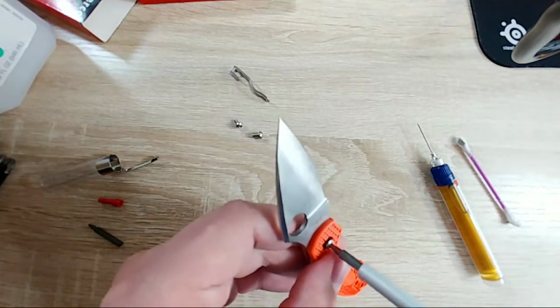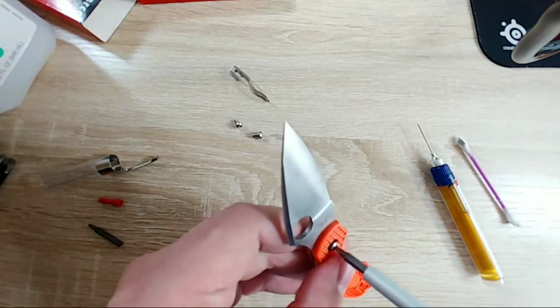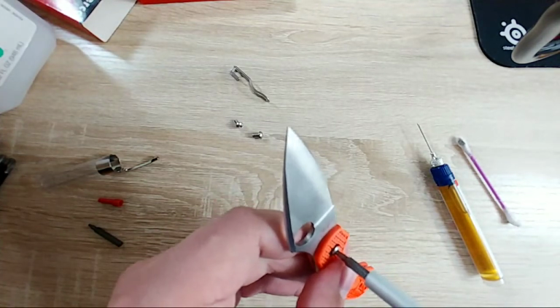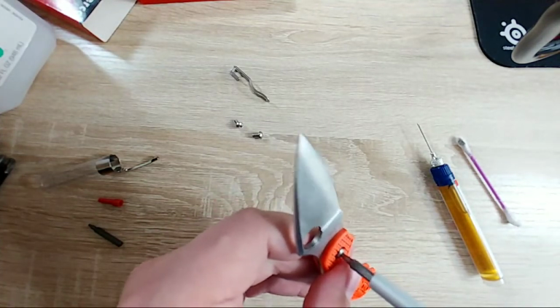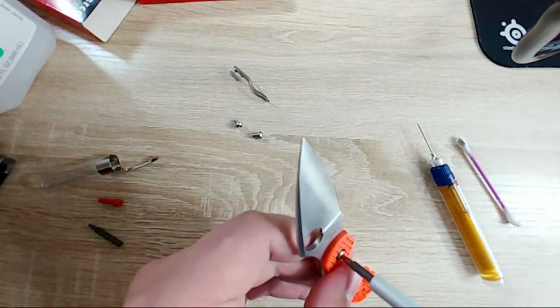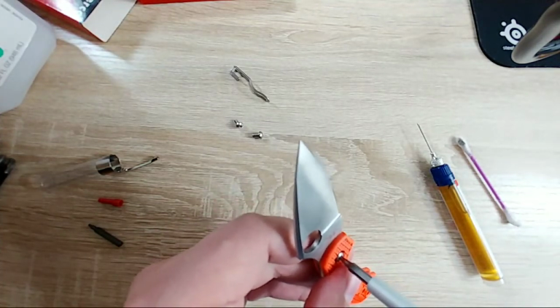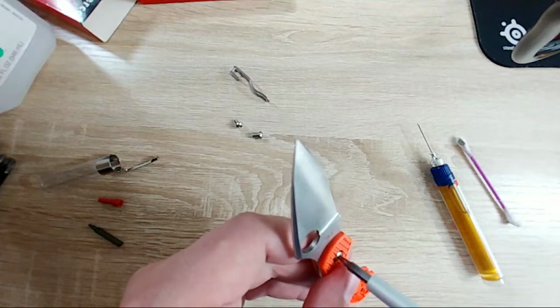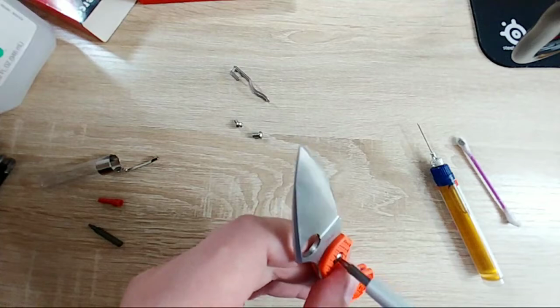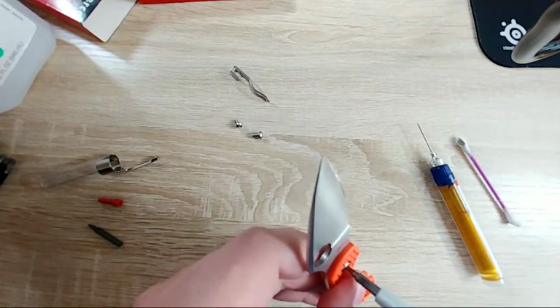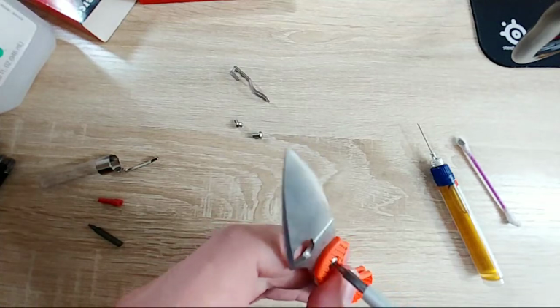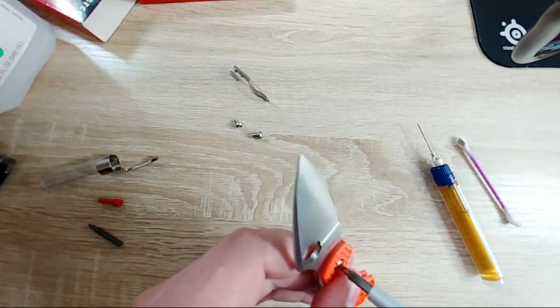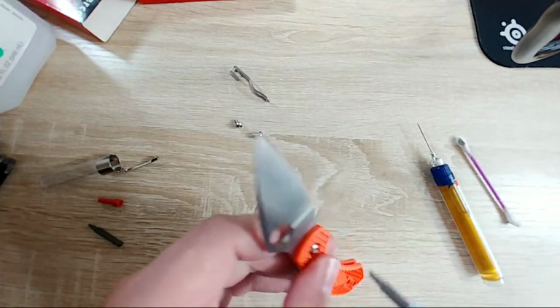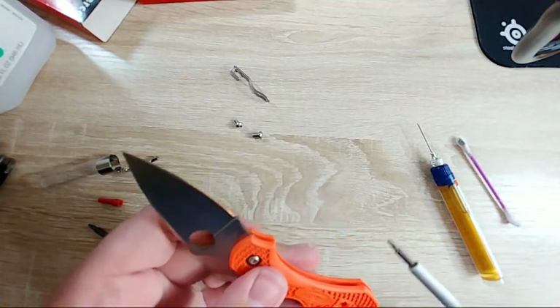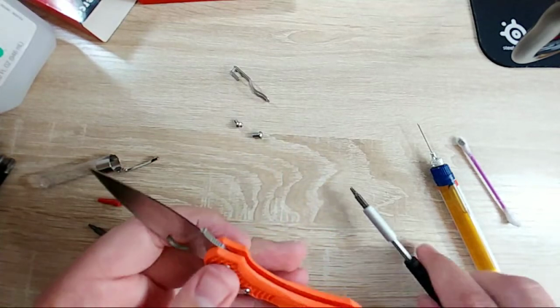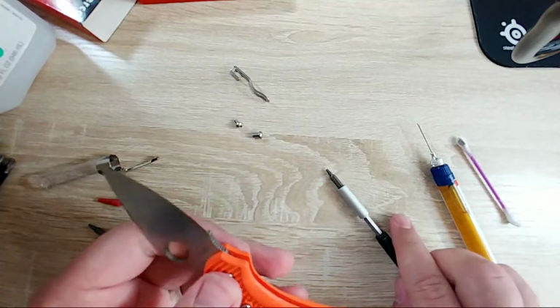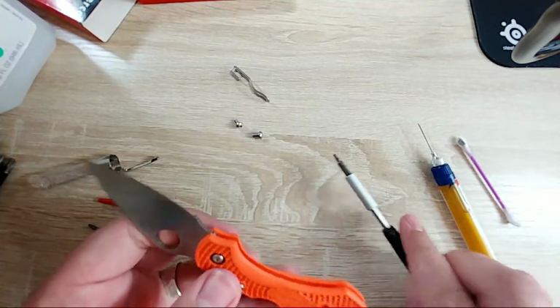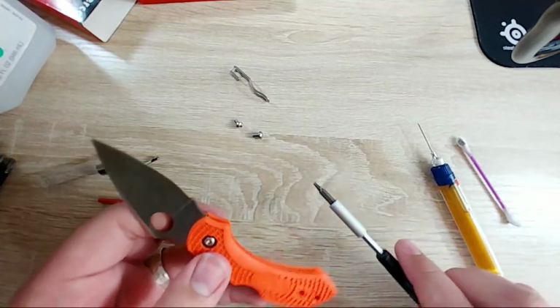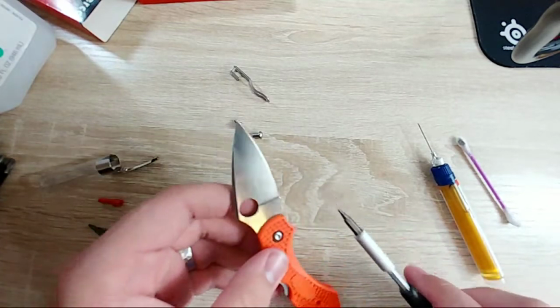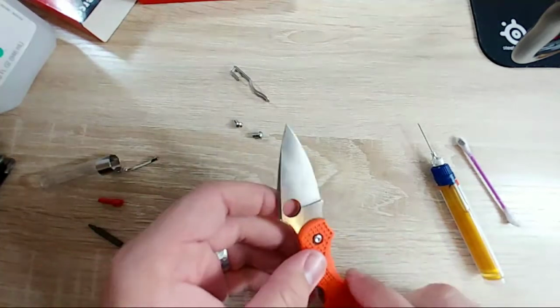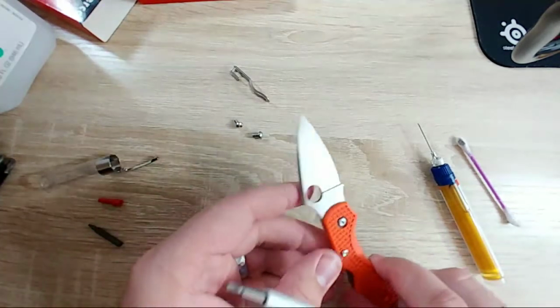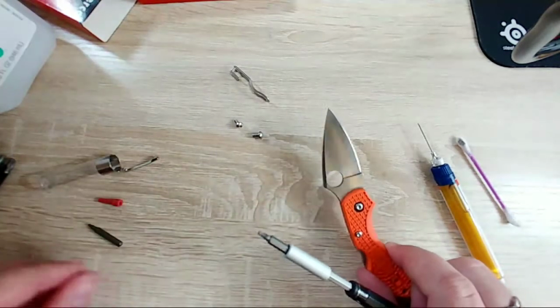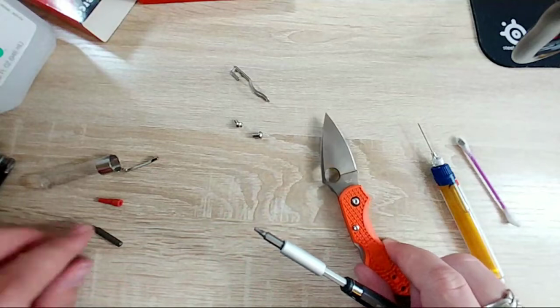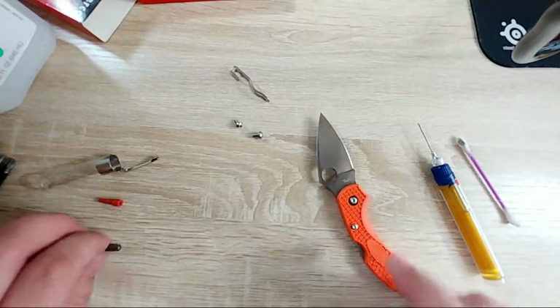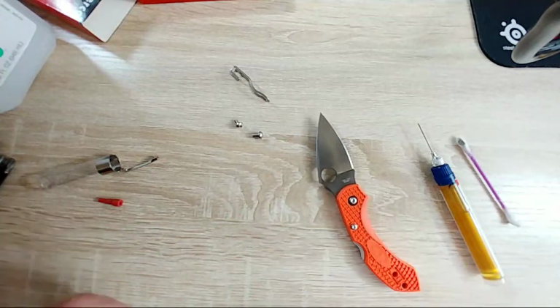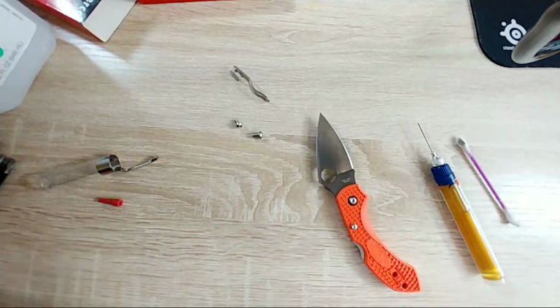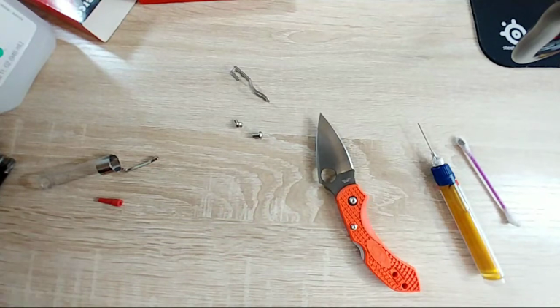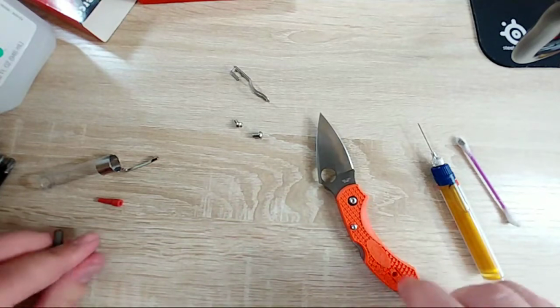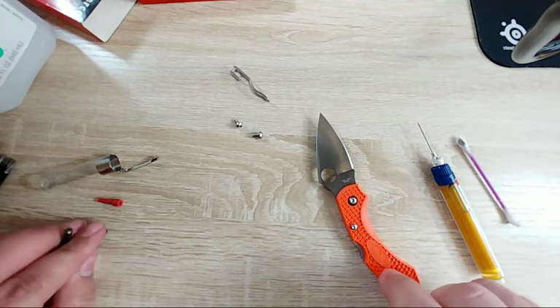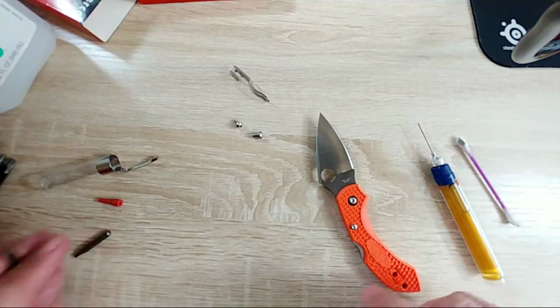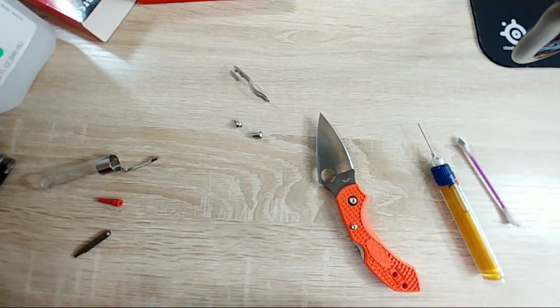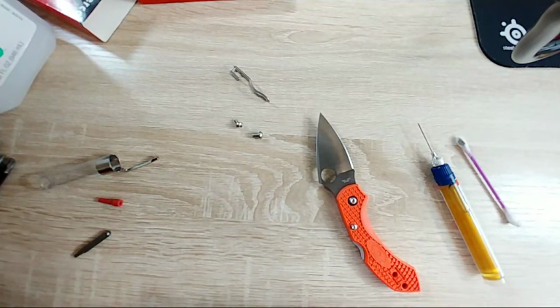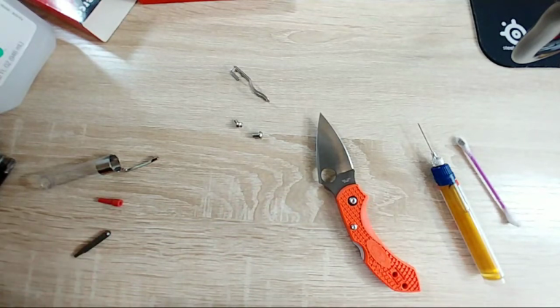Okay, let's put the pivot back on here and go ahead and tighten down the screw on the lock bar.